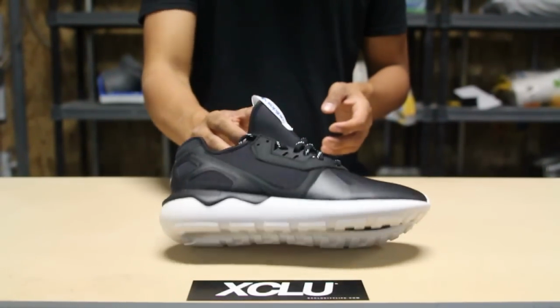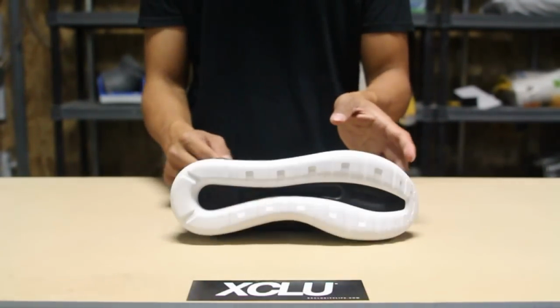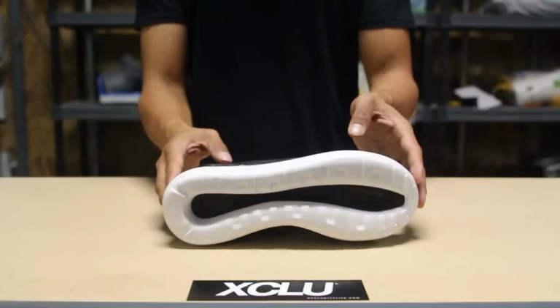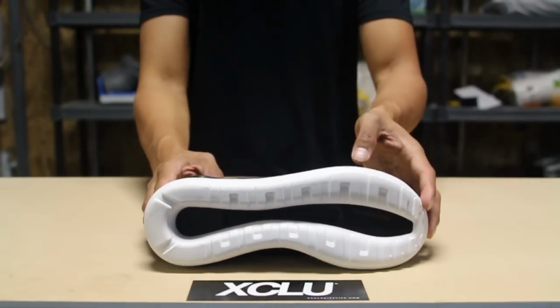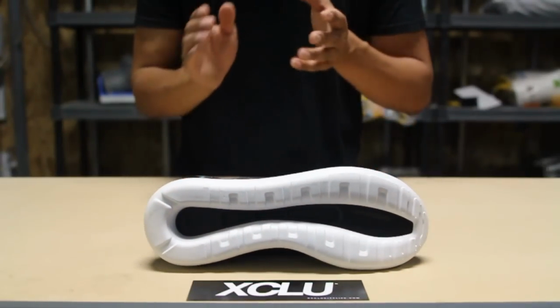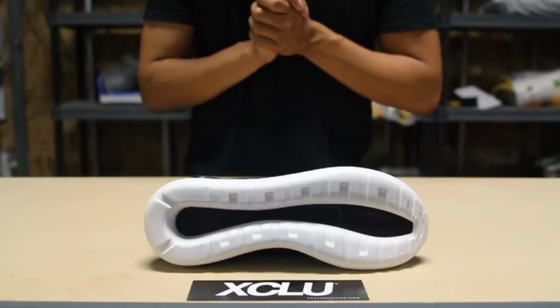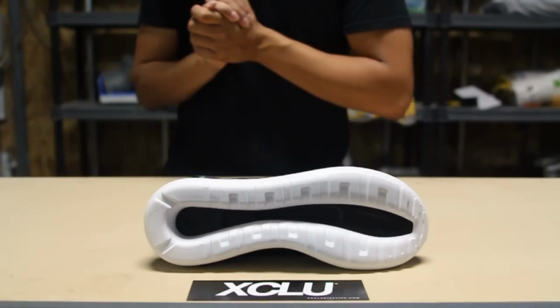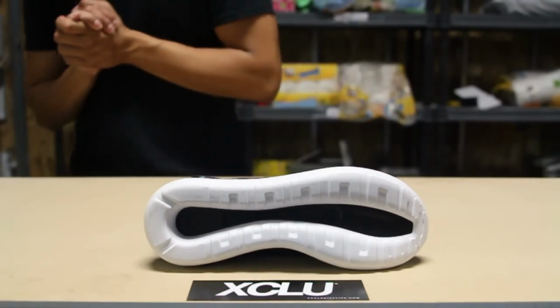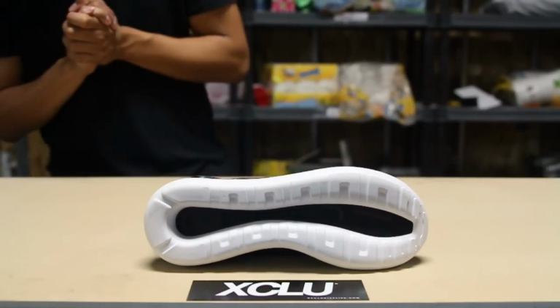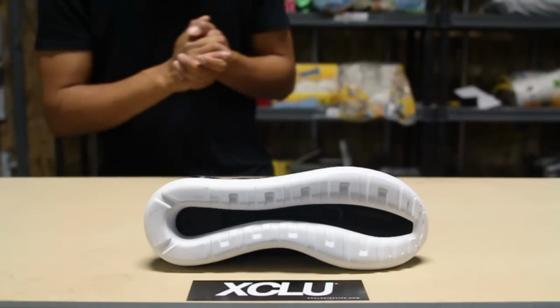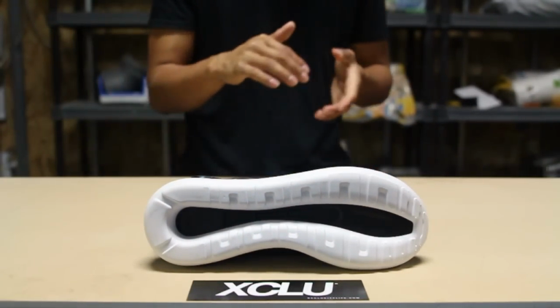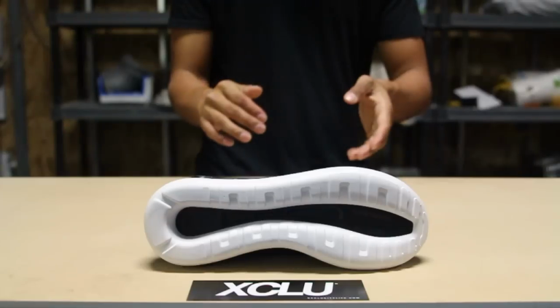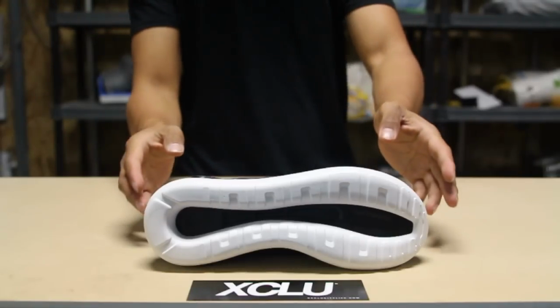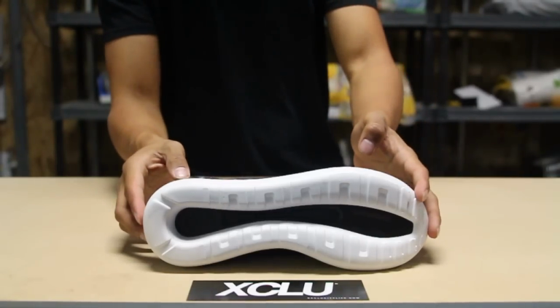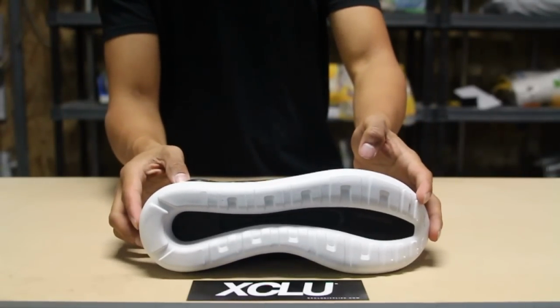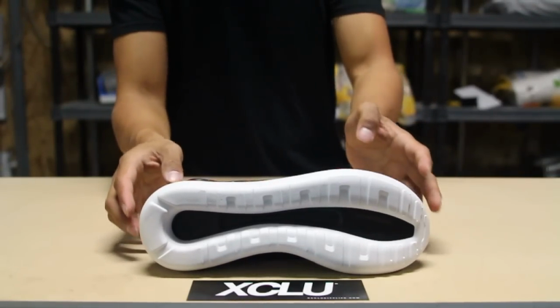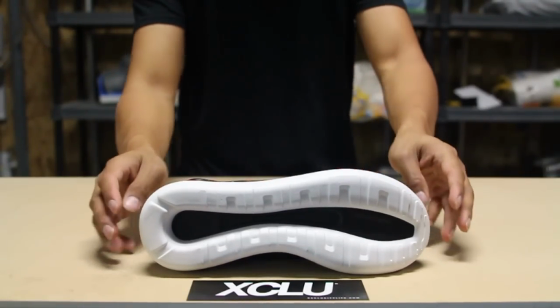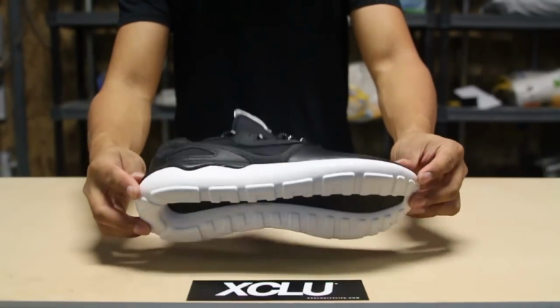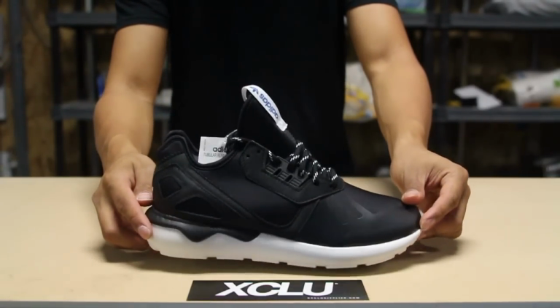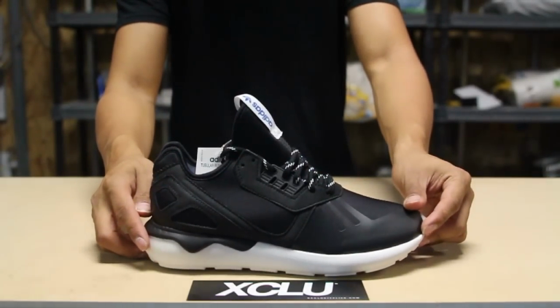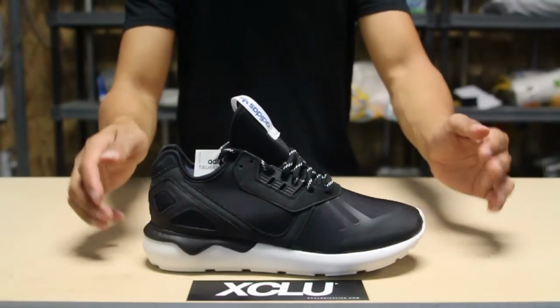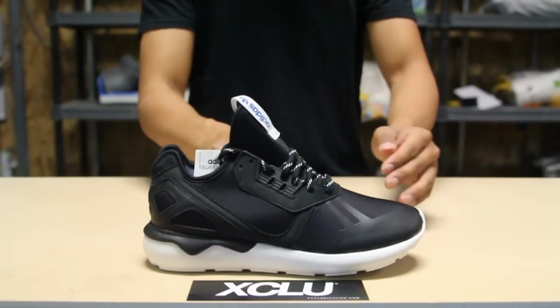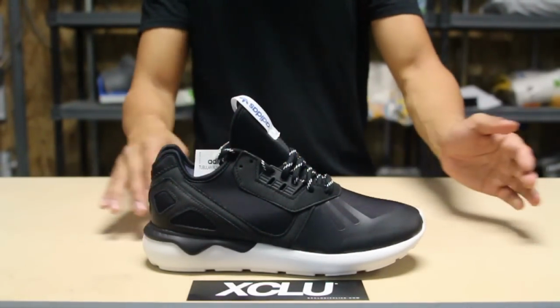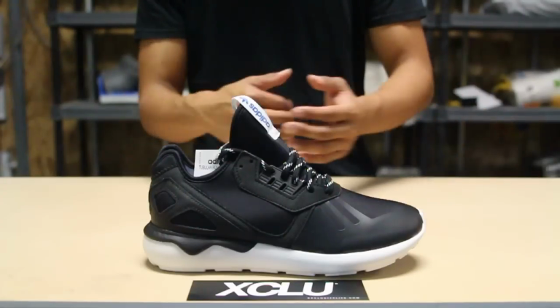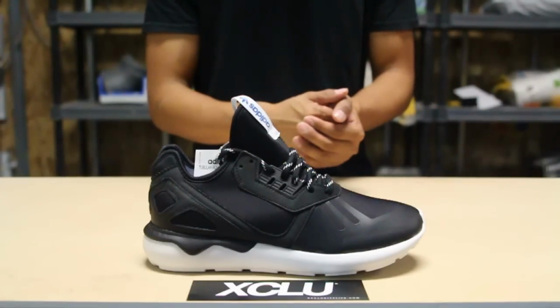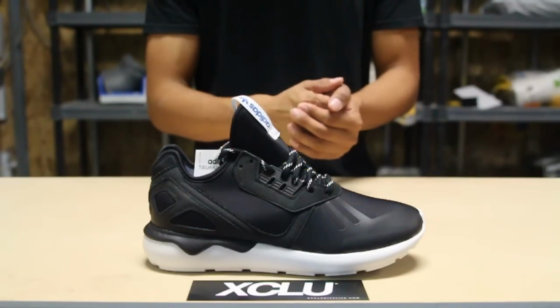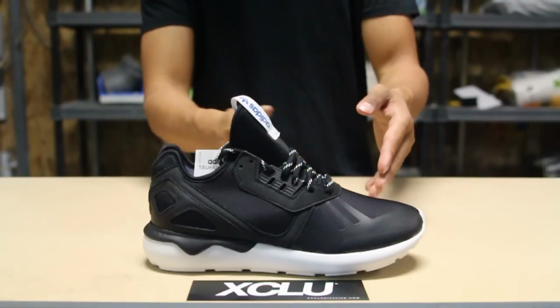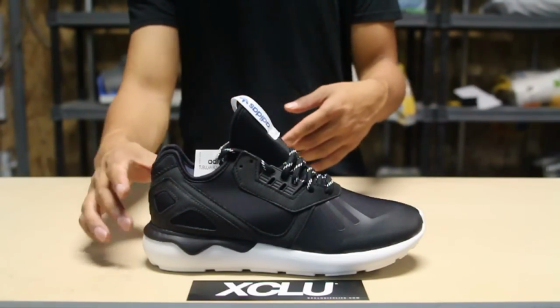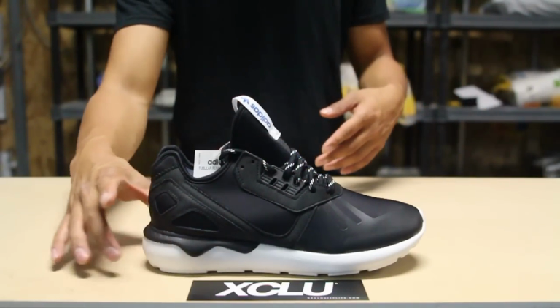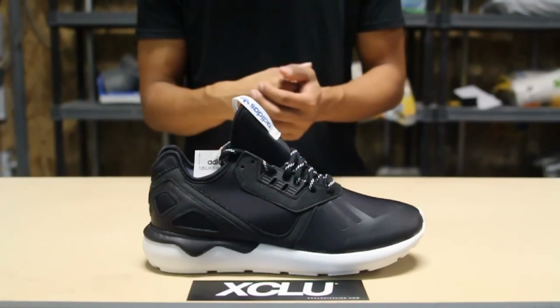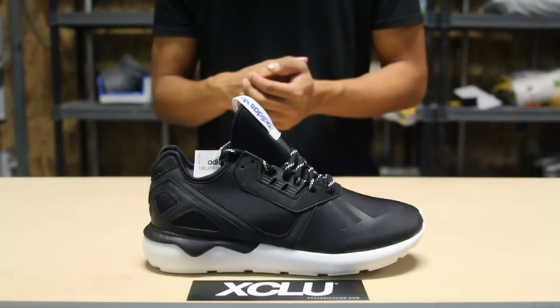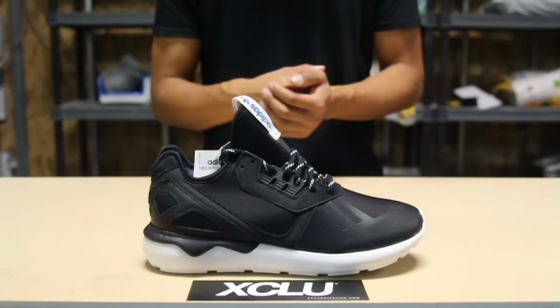We'll start by reviewing the outsole of the sneaker. You got the tubular outsole right over here in white and black. The midsole is the same concept — very simplistic design, all white with a little bit of black on the heel.